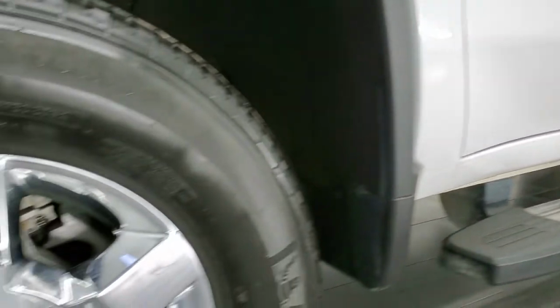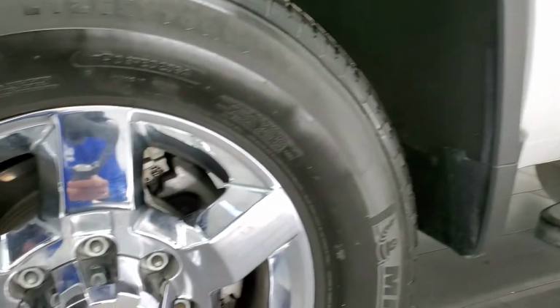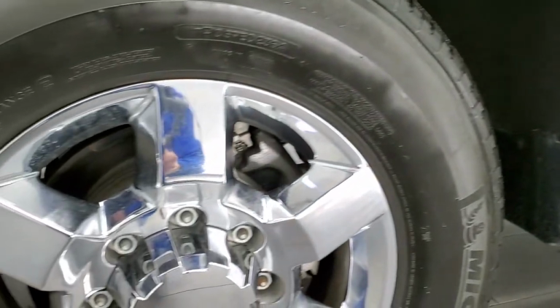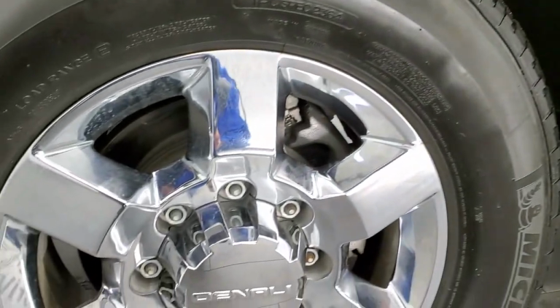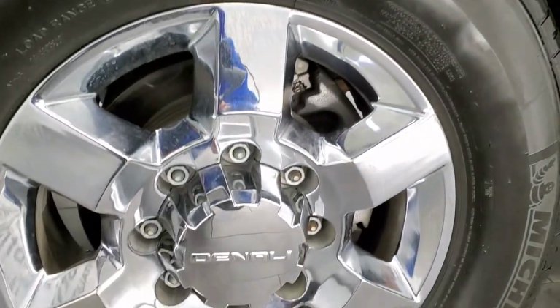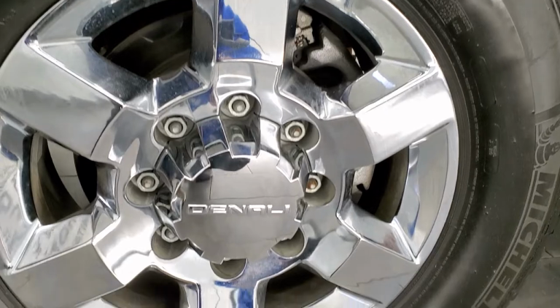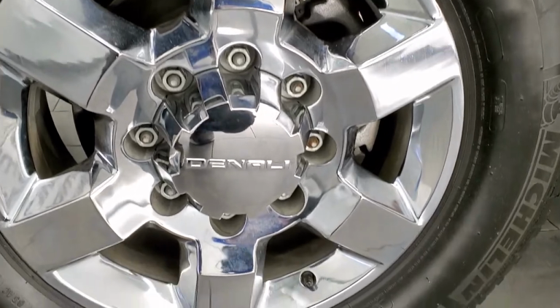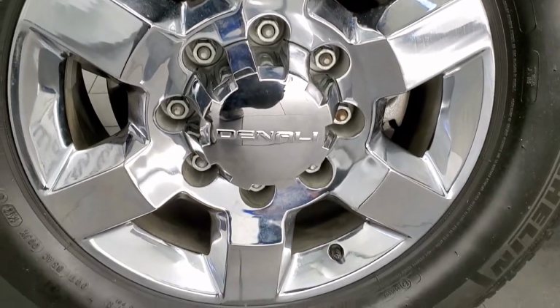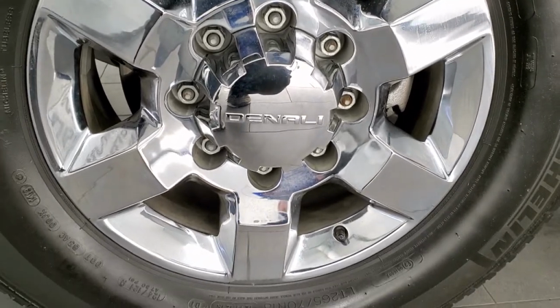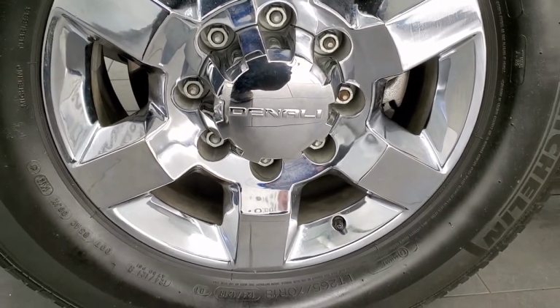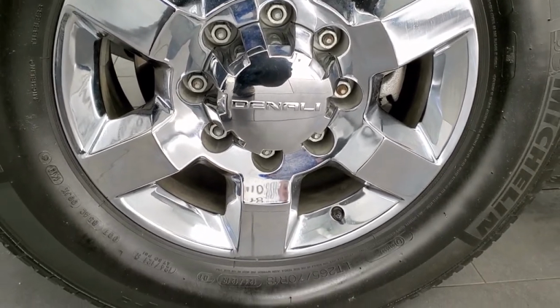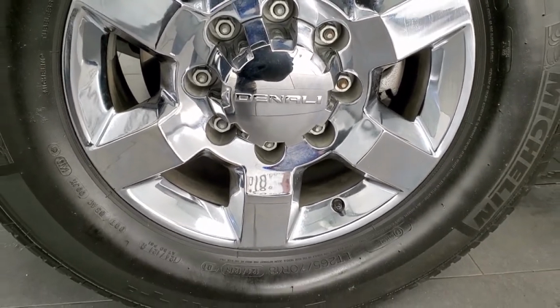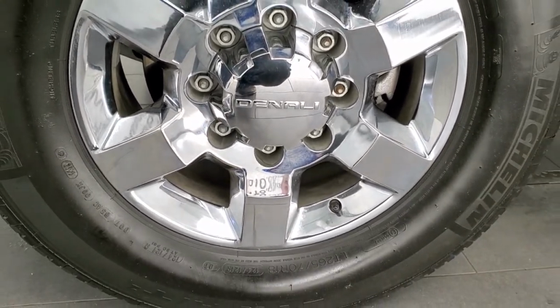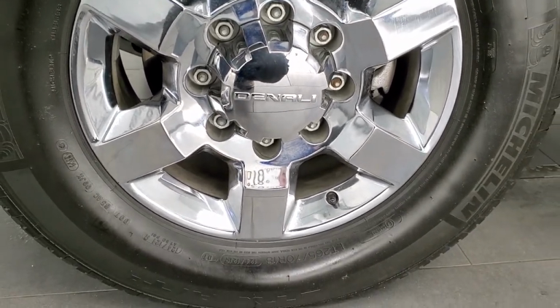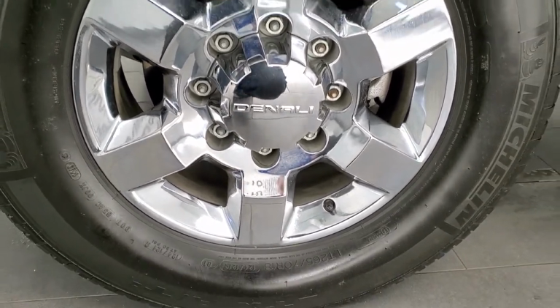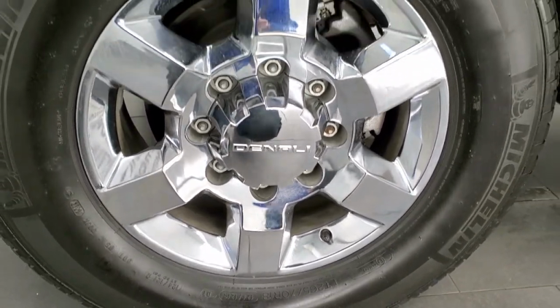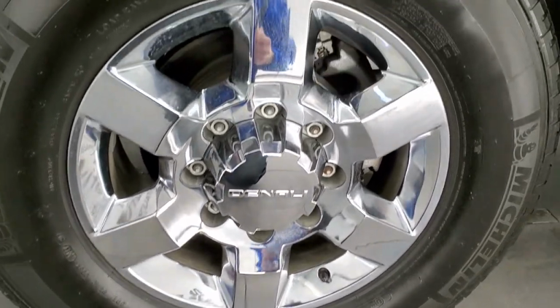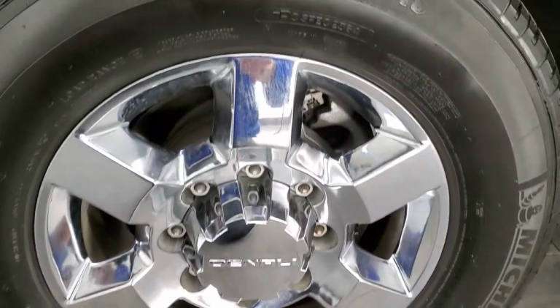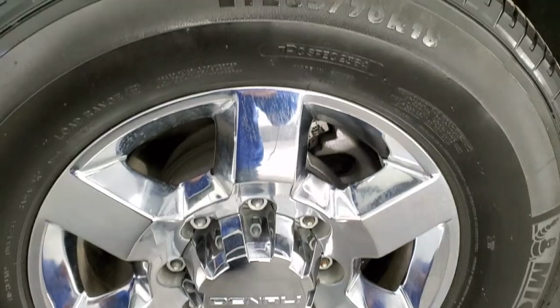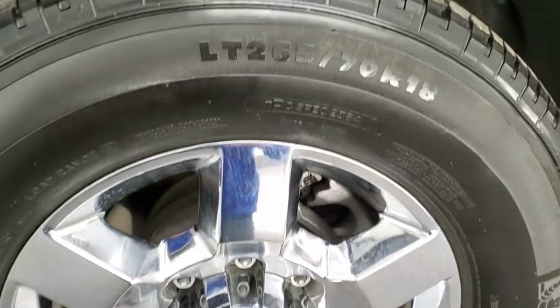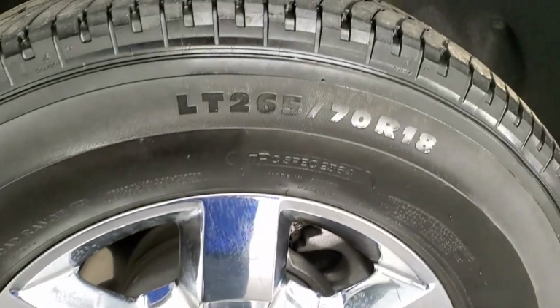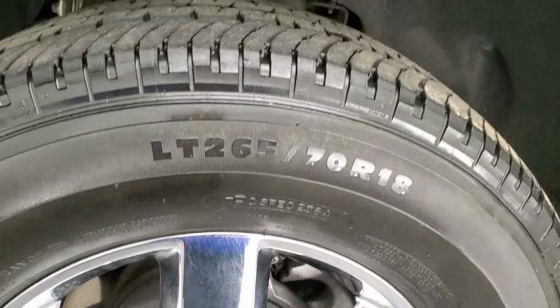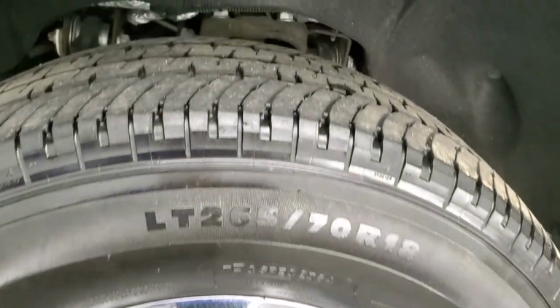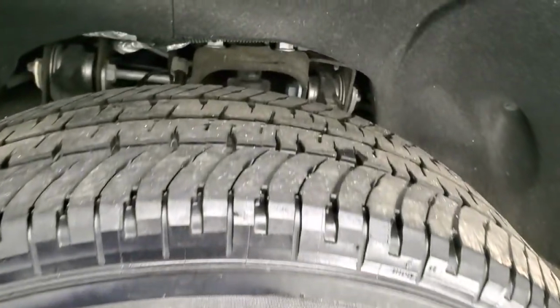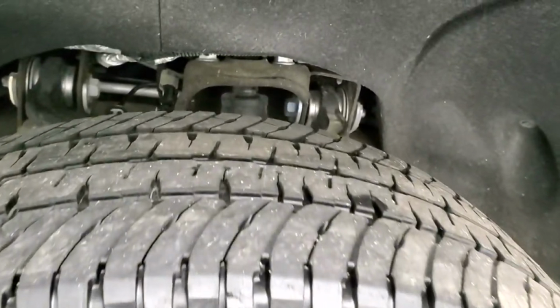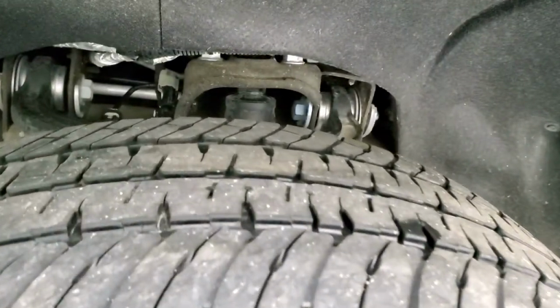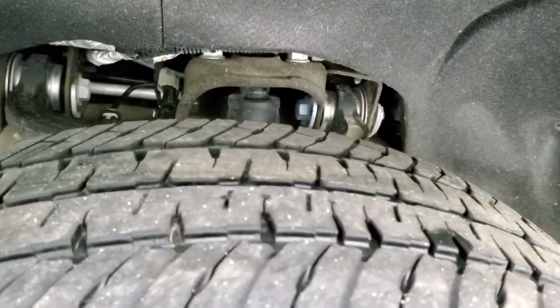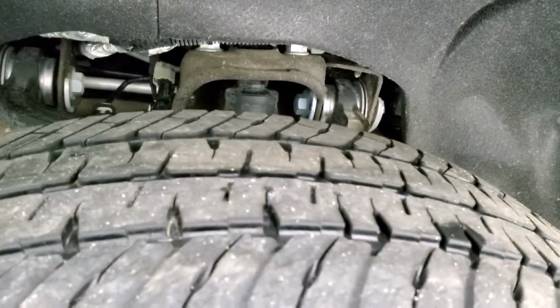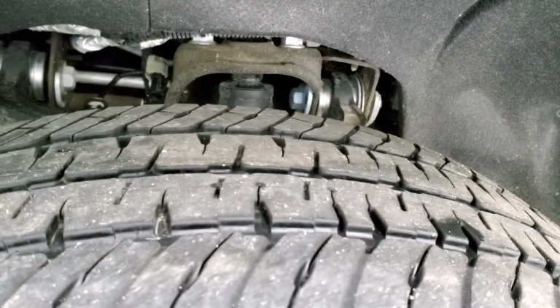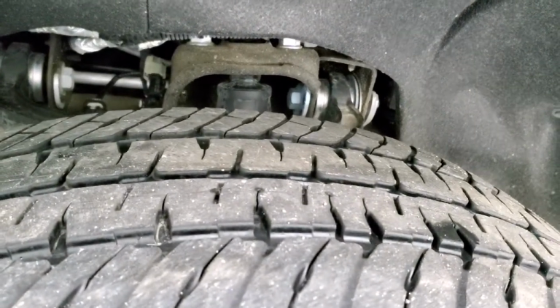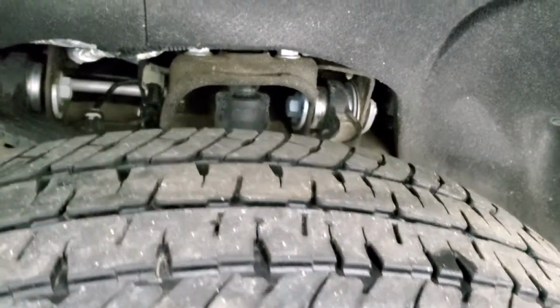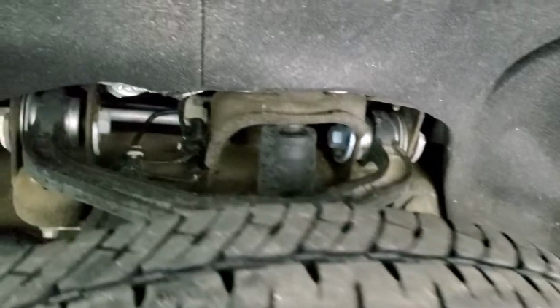This one has the 18 inch chromed alloy rims — they're in excellent shape, no scuffs or scrapes — and it has Michelin LTX AT tires. These are LT265/70R18s and they have right around half the tread left on them.